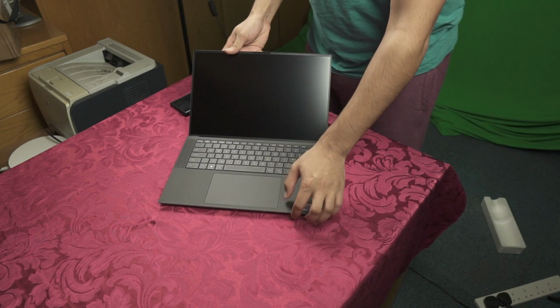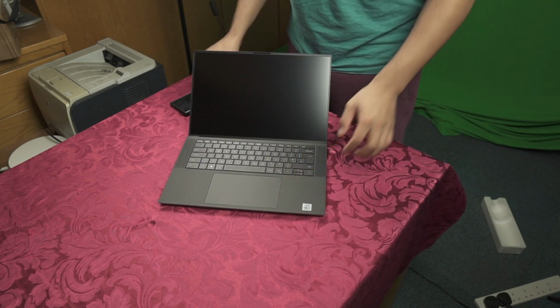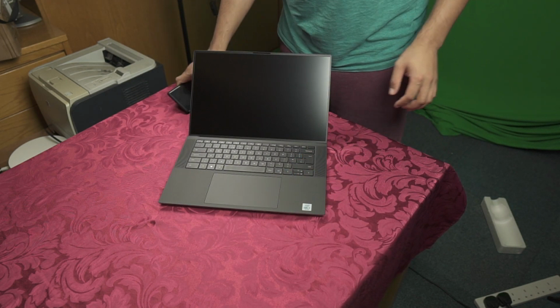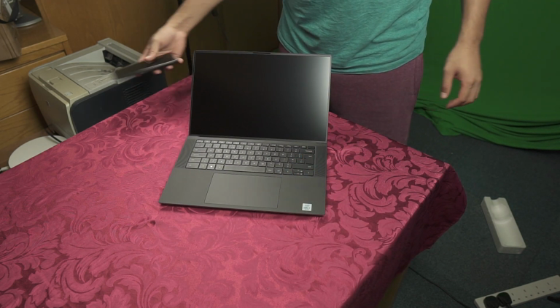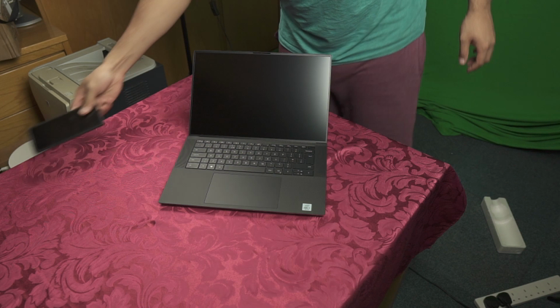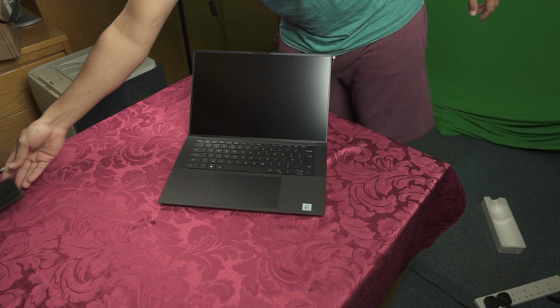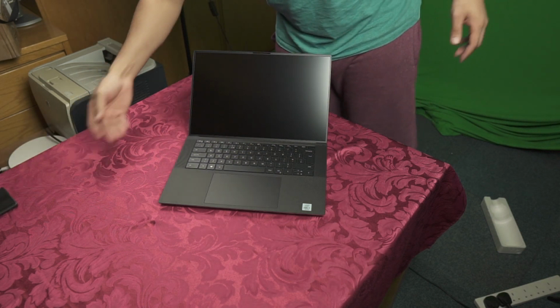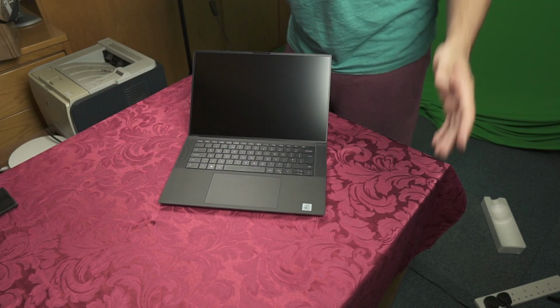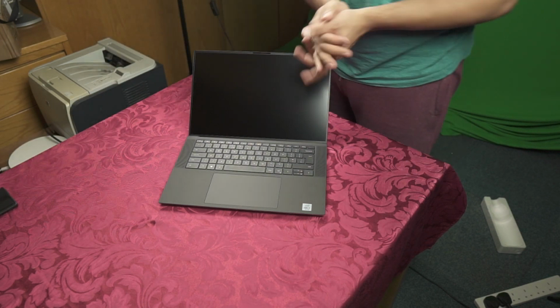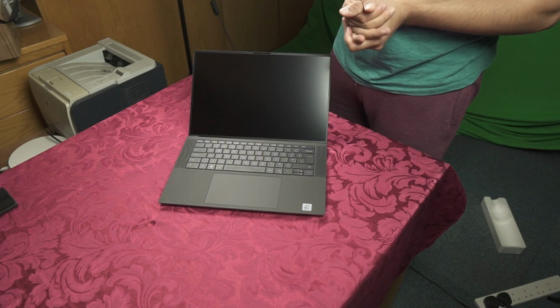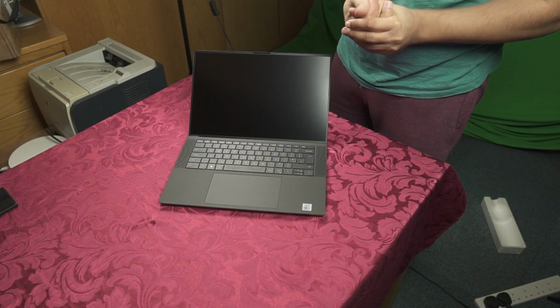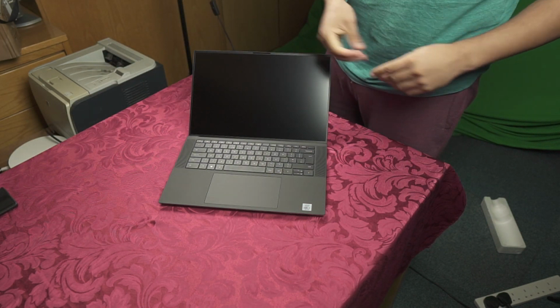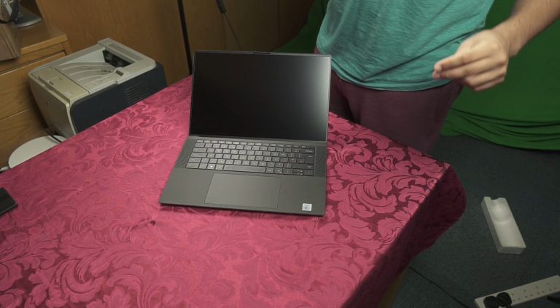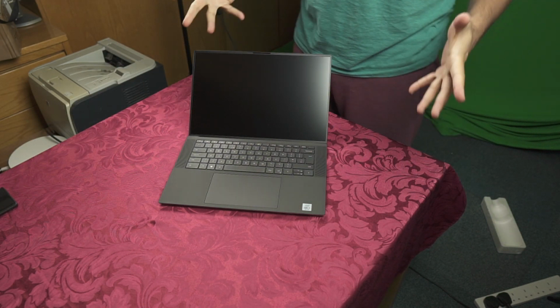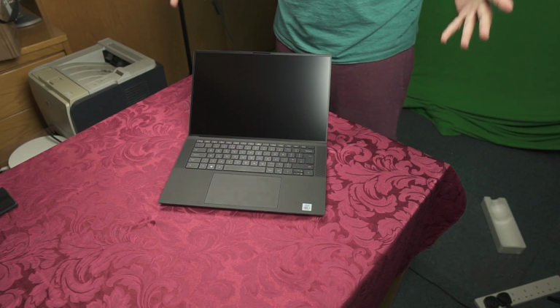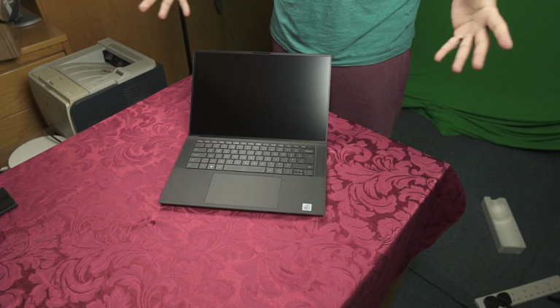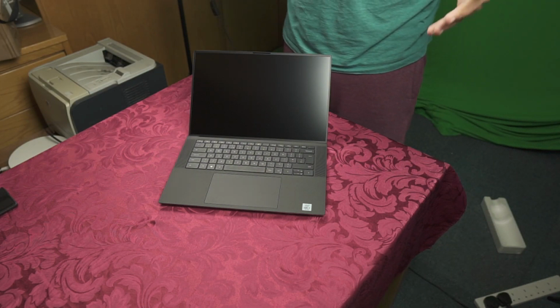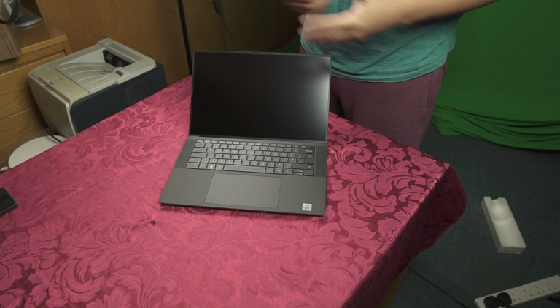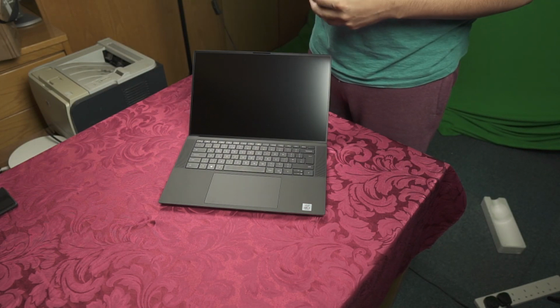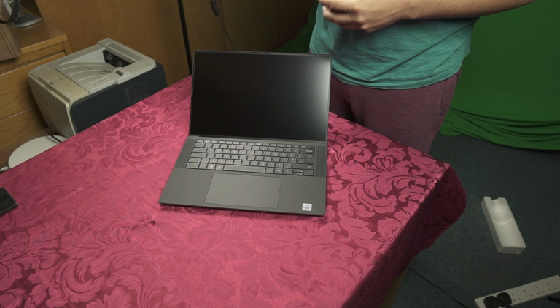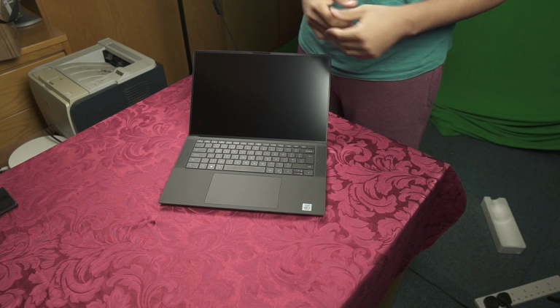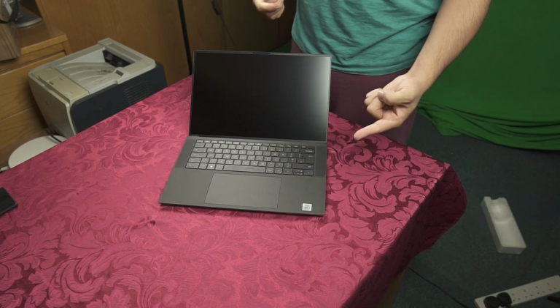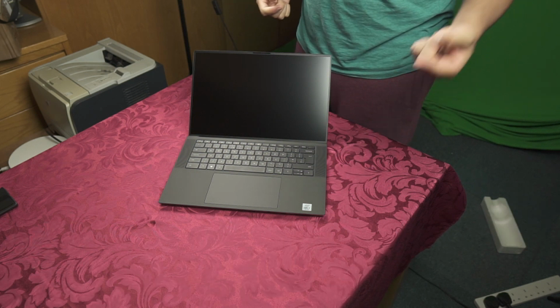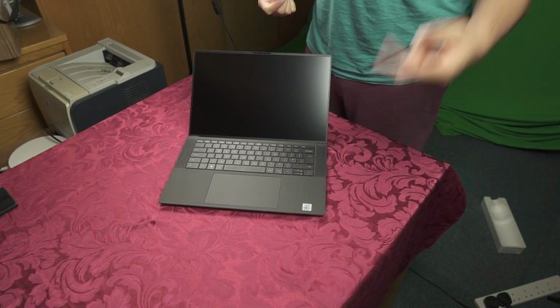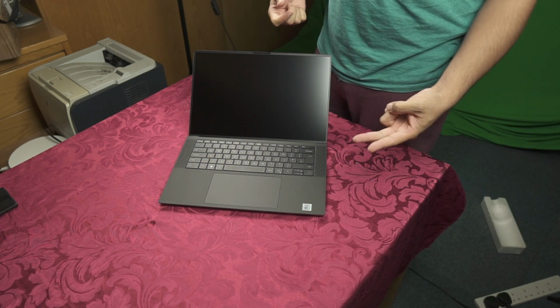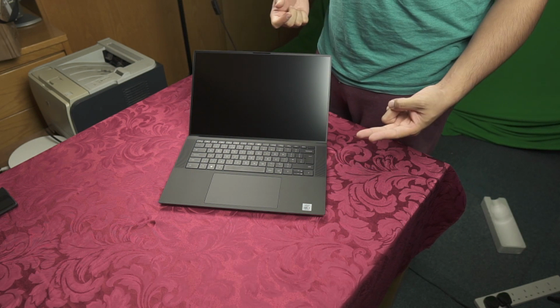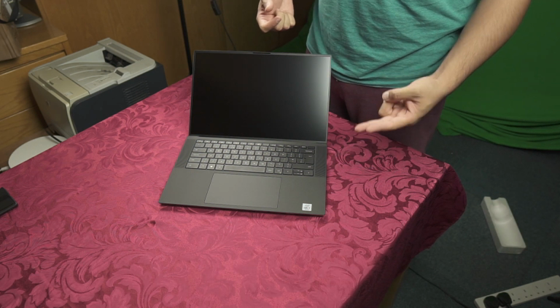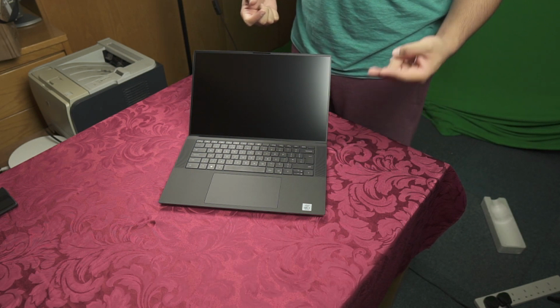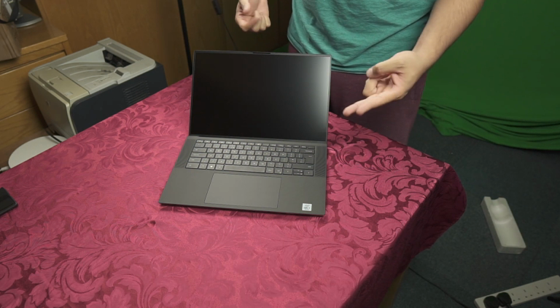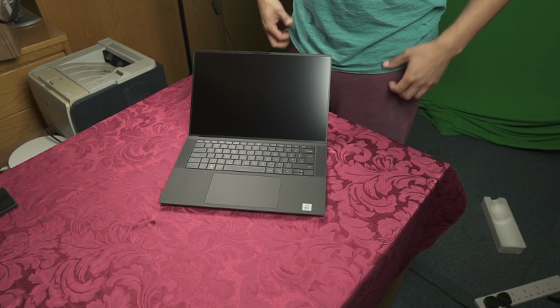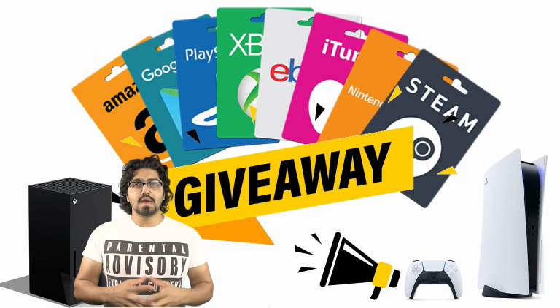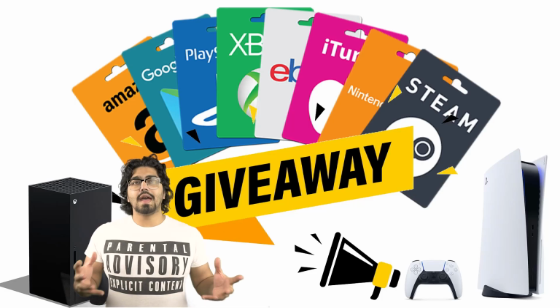What I want to do now is get on with the battery testing, to find out how the XPS 15 performs when you put it up against gaming, media consumption, and content editing.